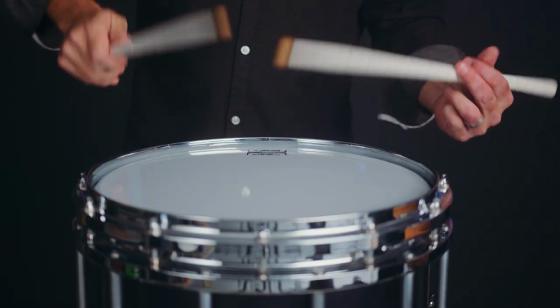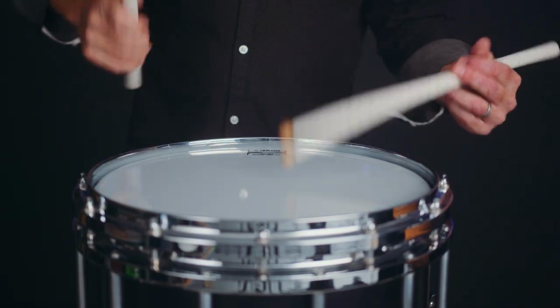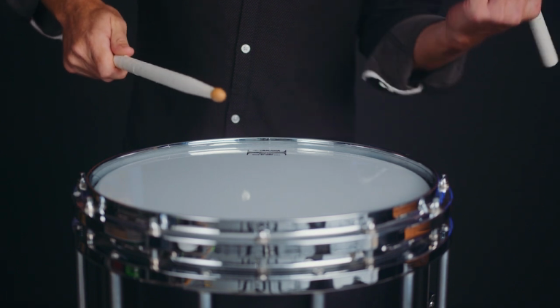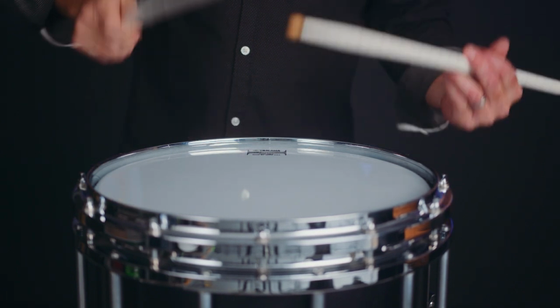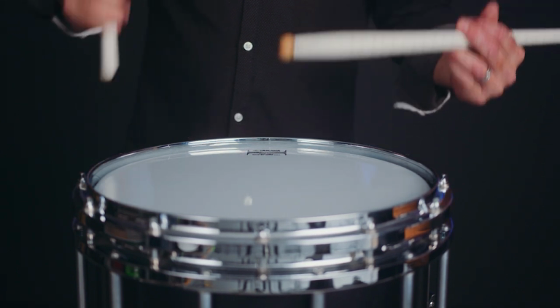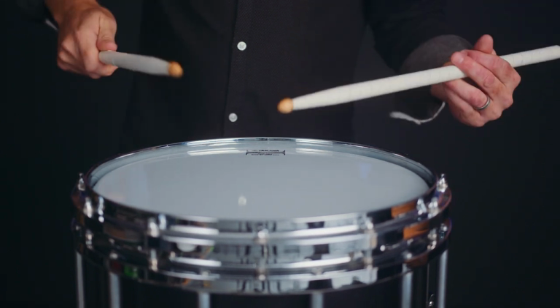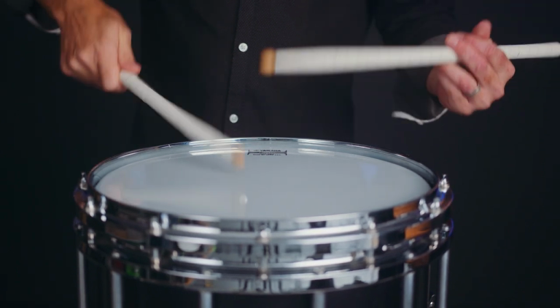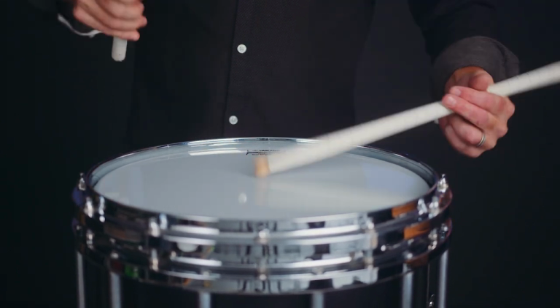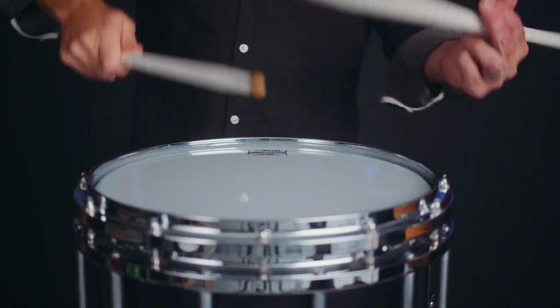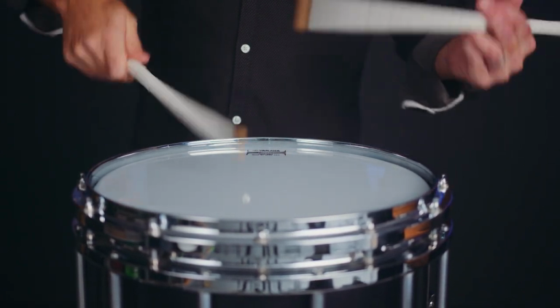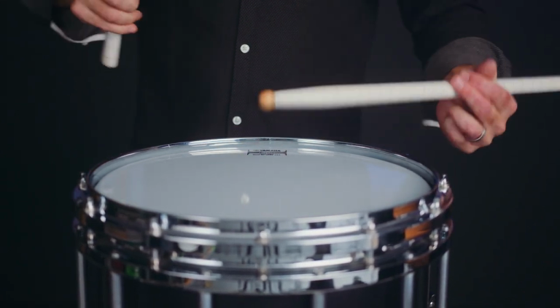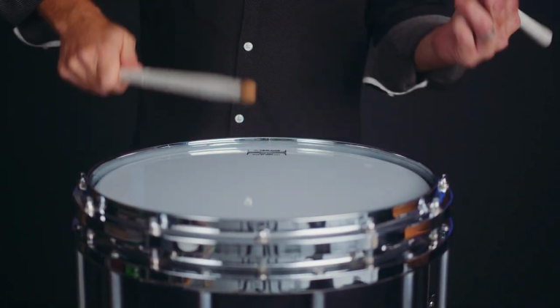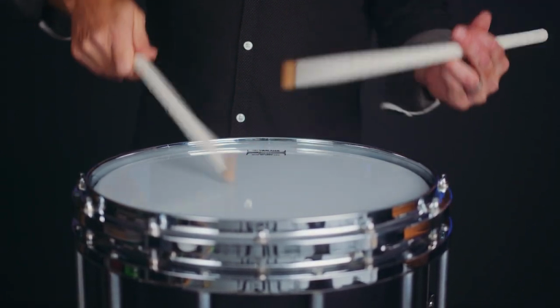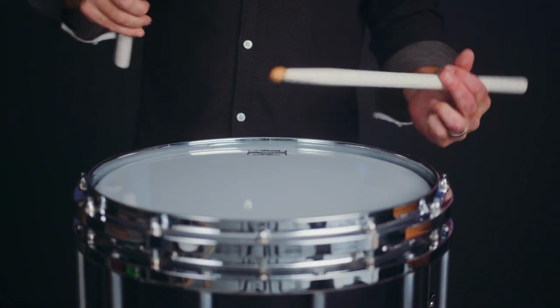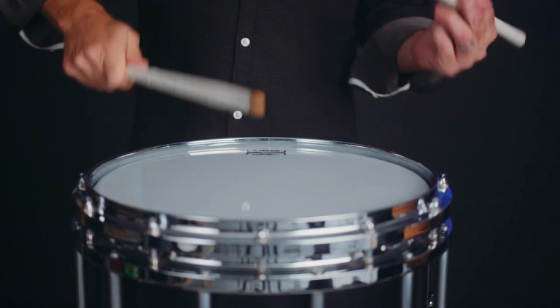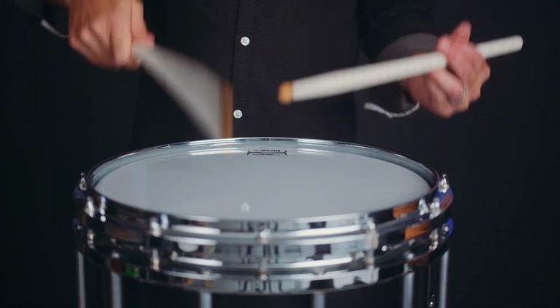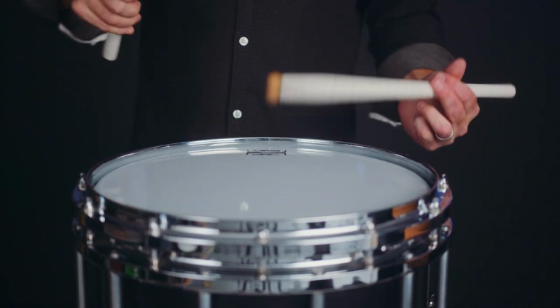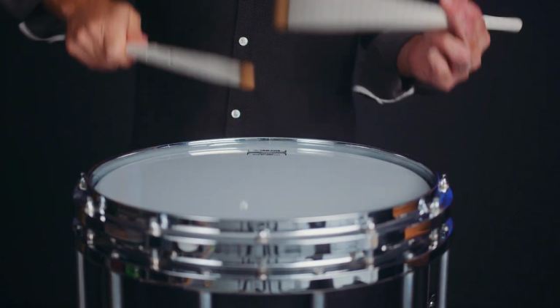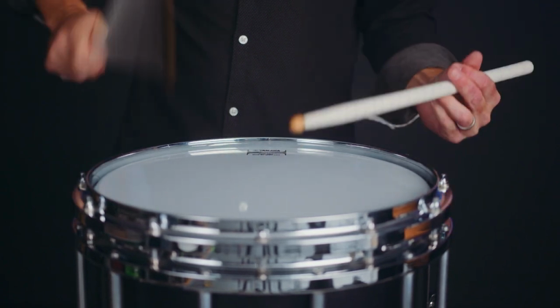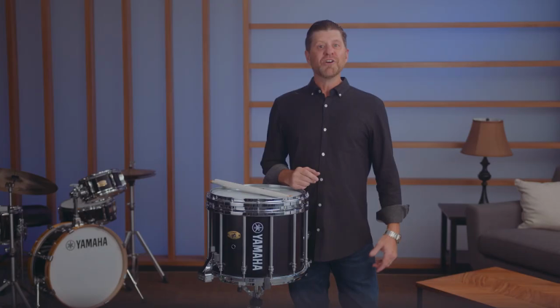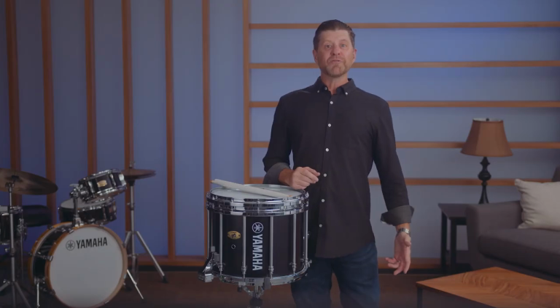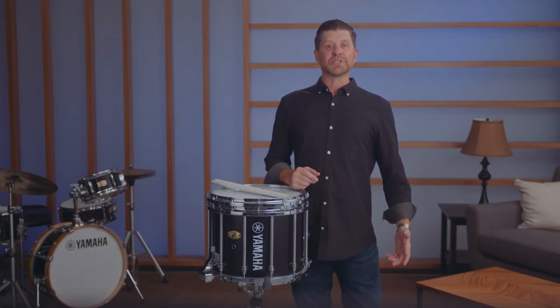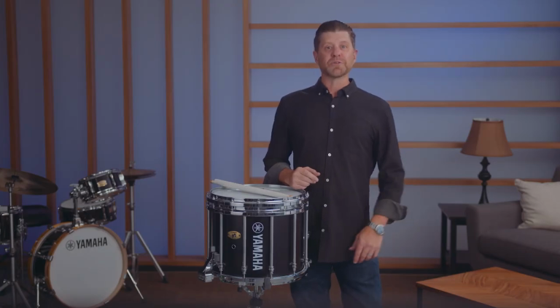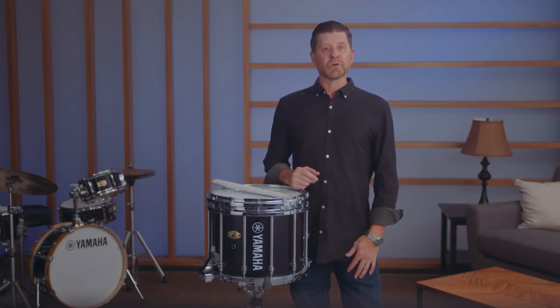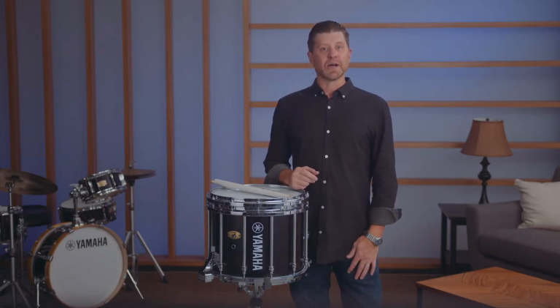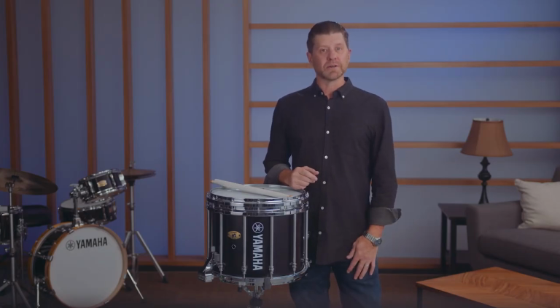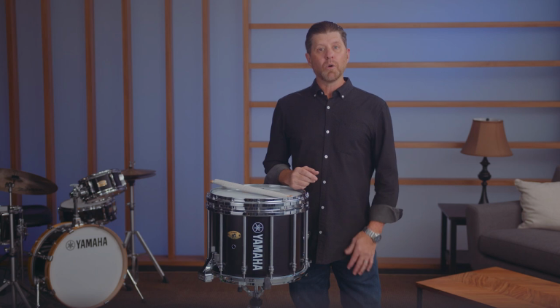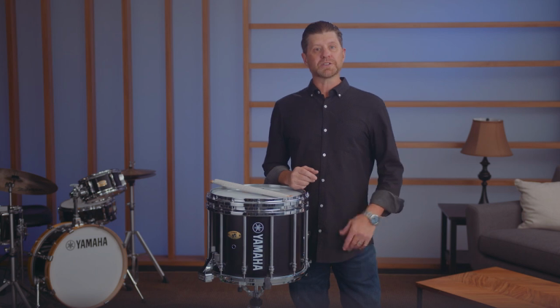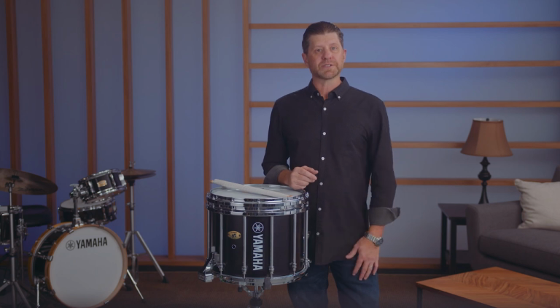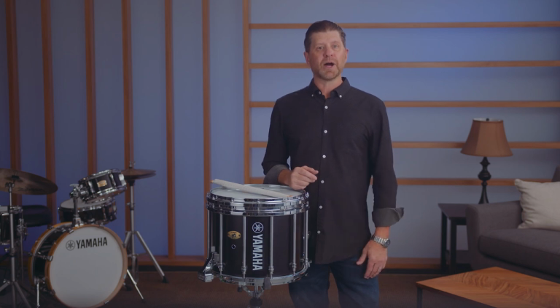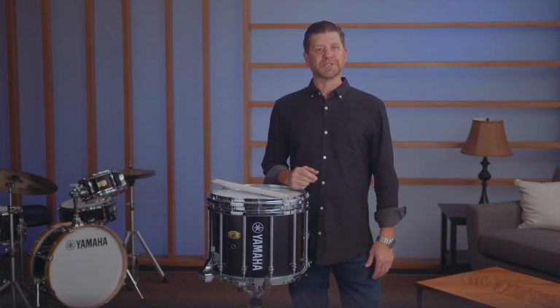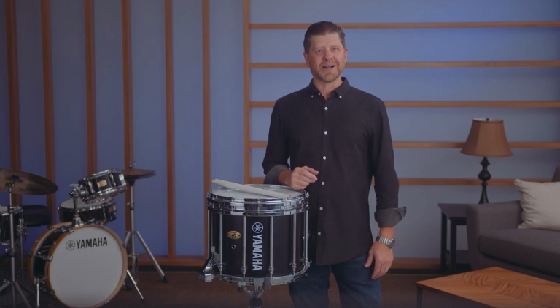With the Yamaha MS9414, you get a competitive, lightweight snare drum with more of that great sound you love. For more information, check with your local Yamaha dealer or check the specs at YamahaPercussion.com.